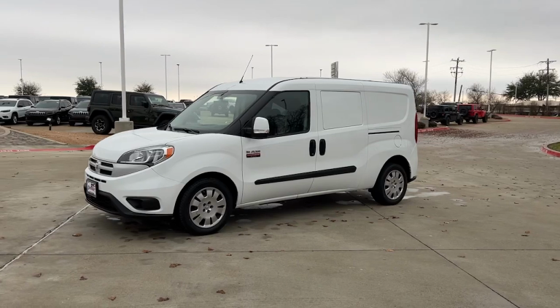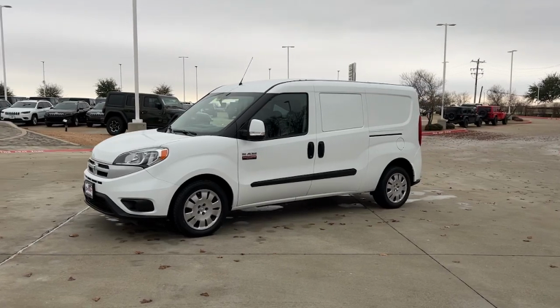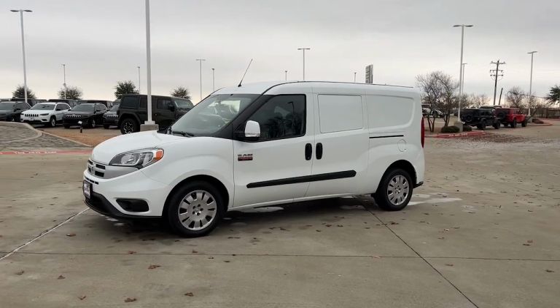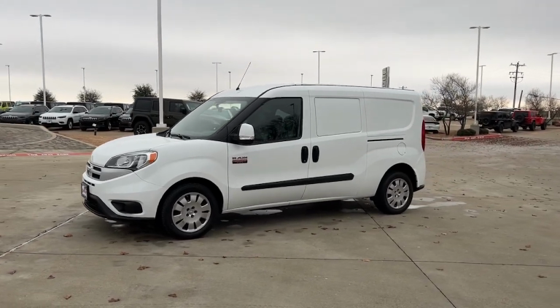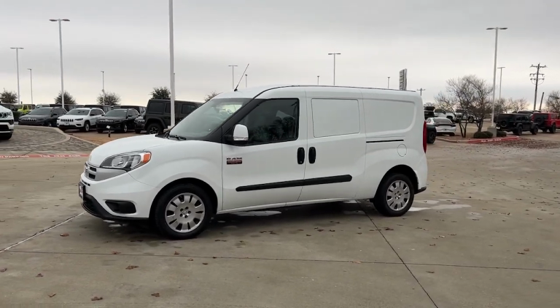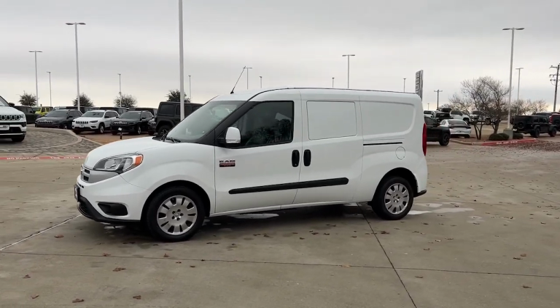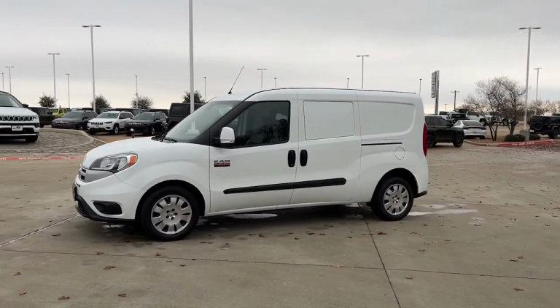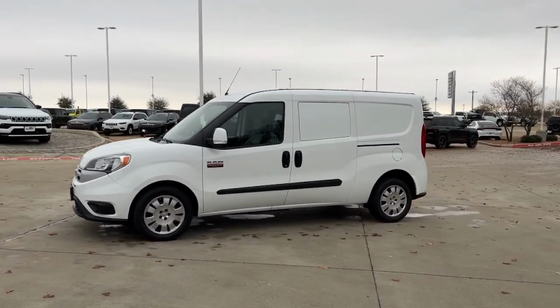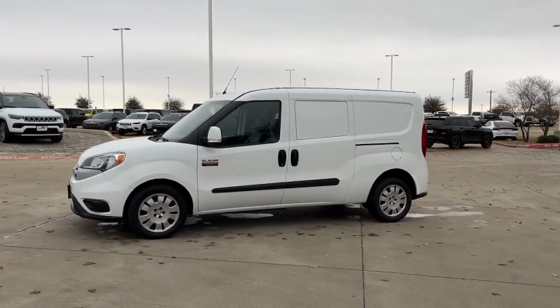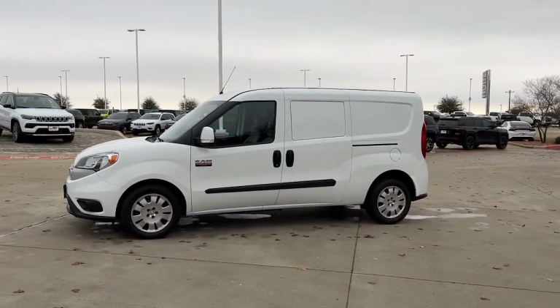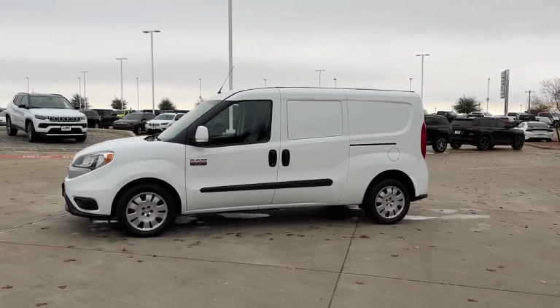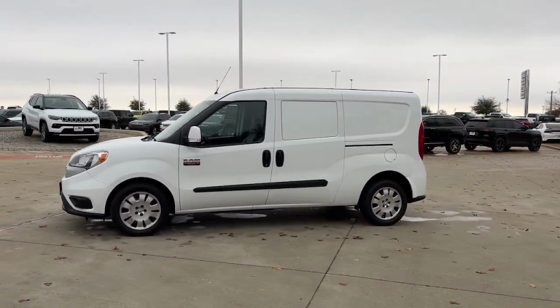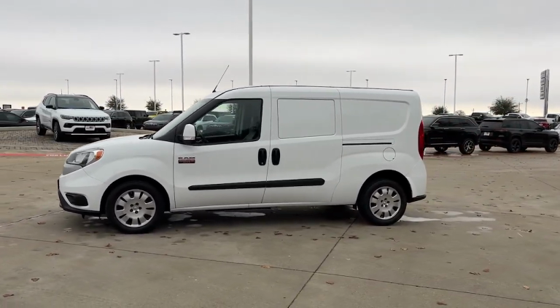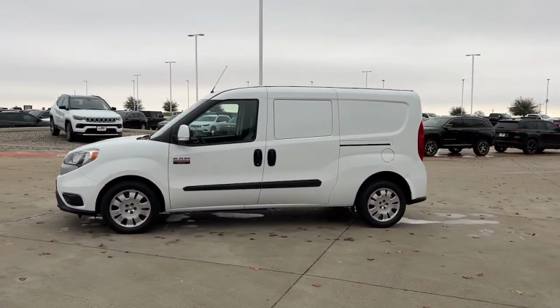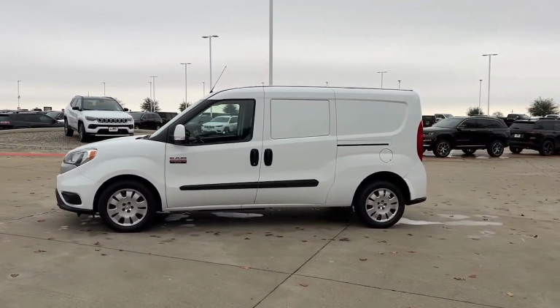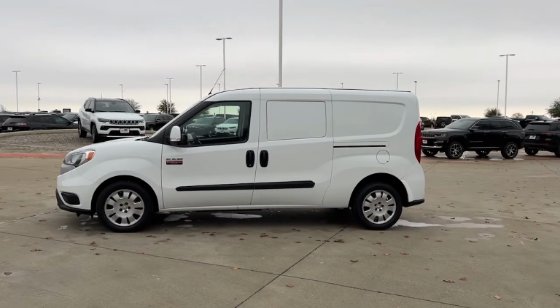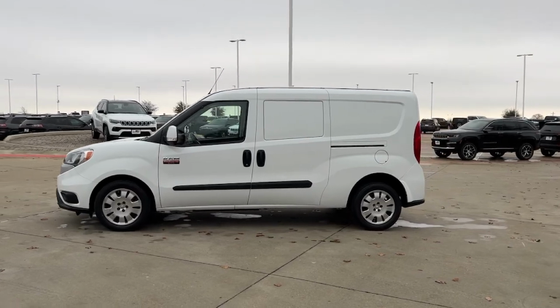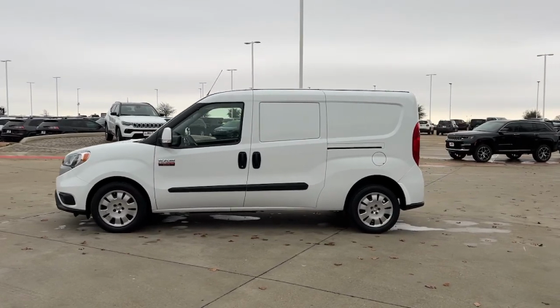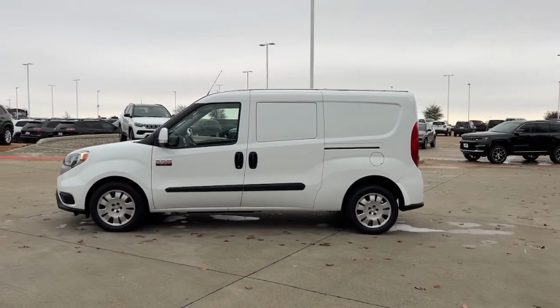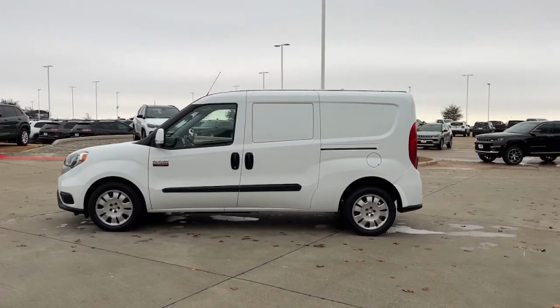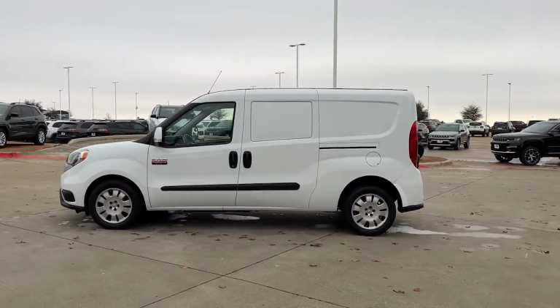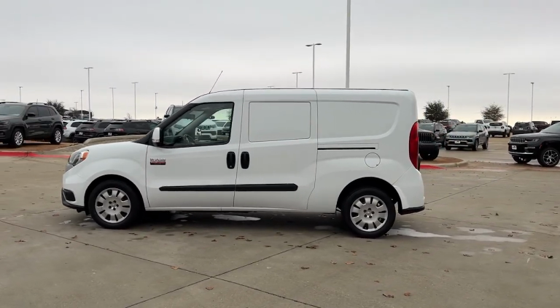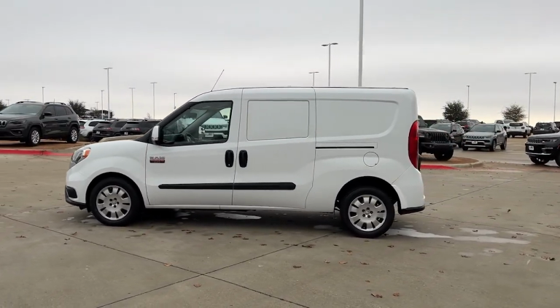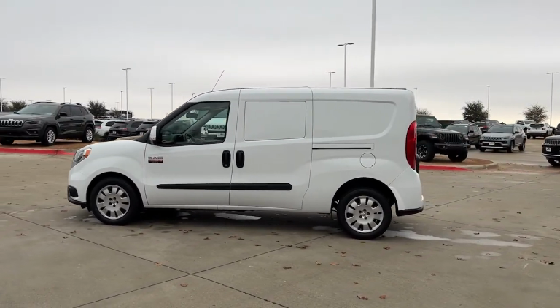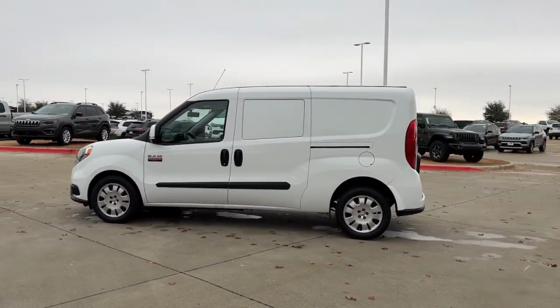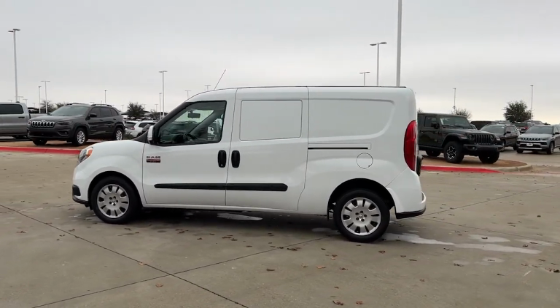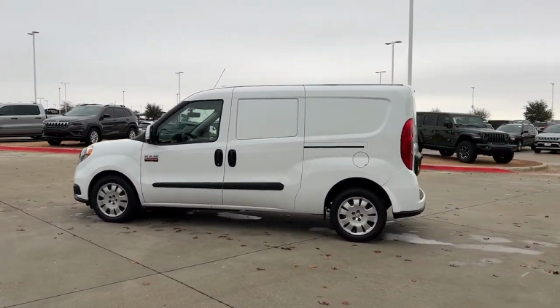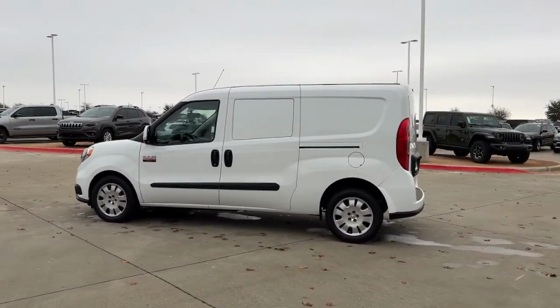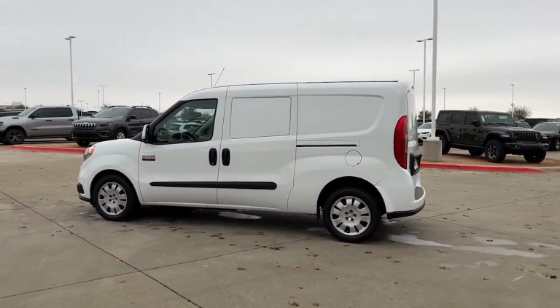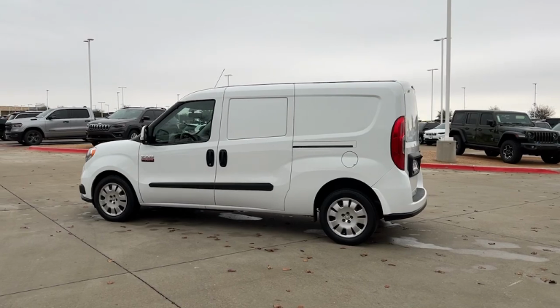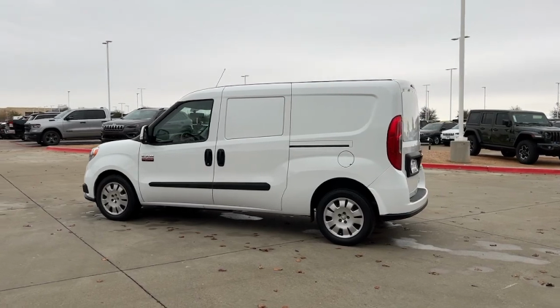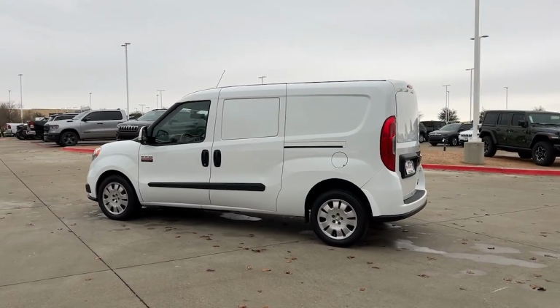Here's a well-designed Promaster City that offers cavernous cargo space, nimble maneuverability, impressive towing ability and fuel efficiency, and modern tech to keep you connected and secure.